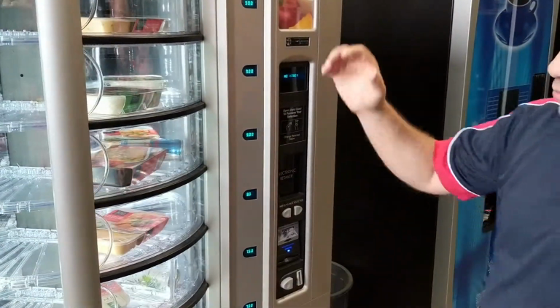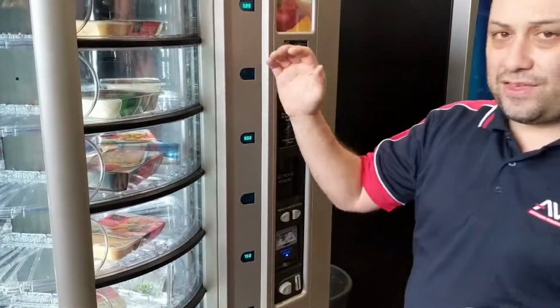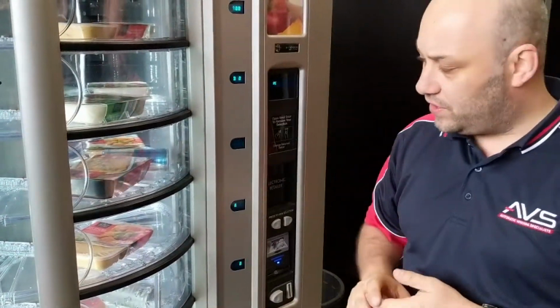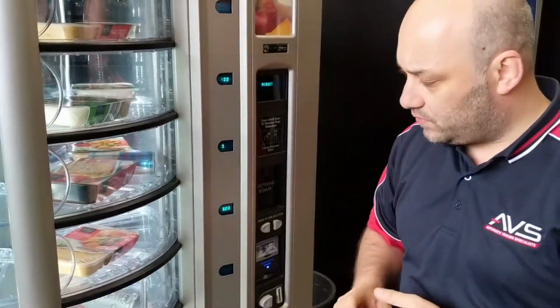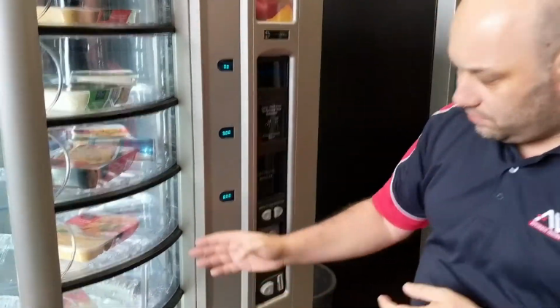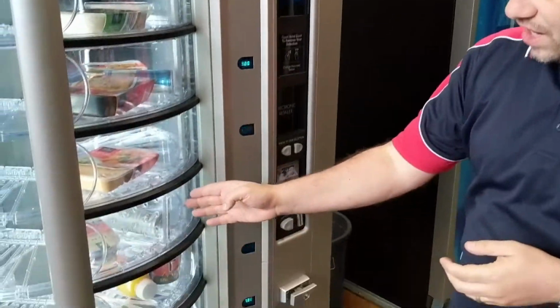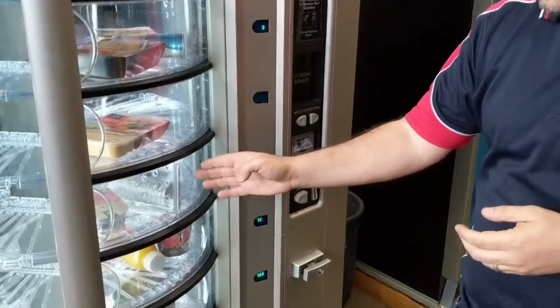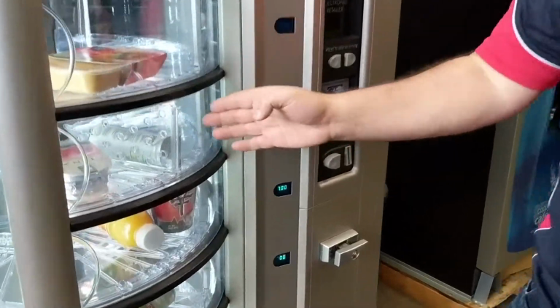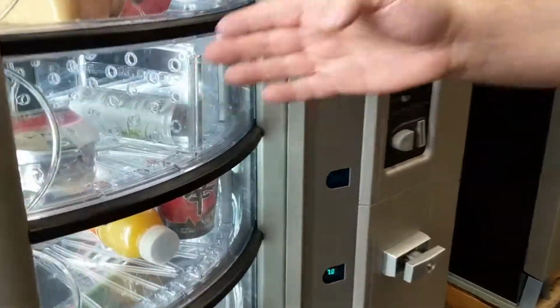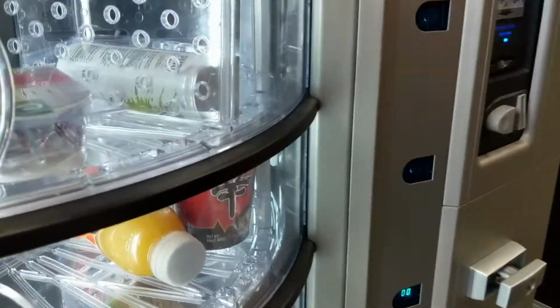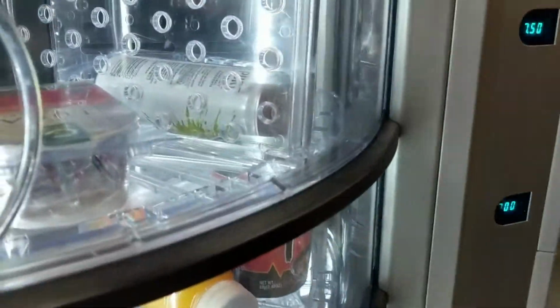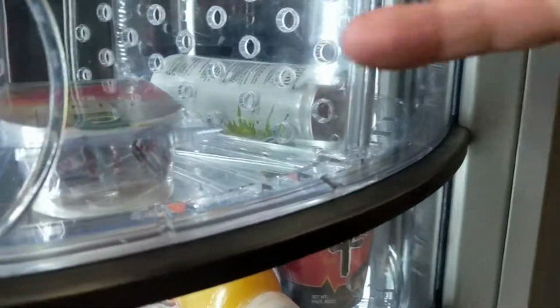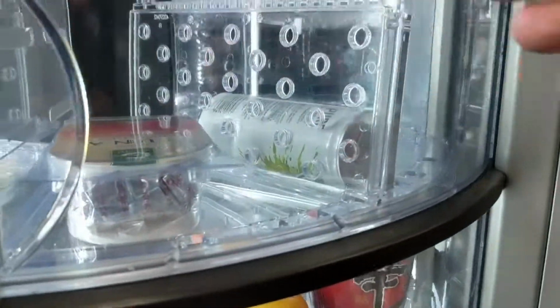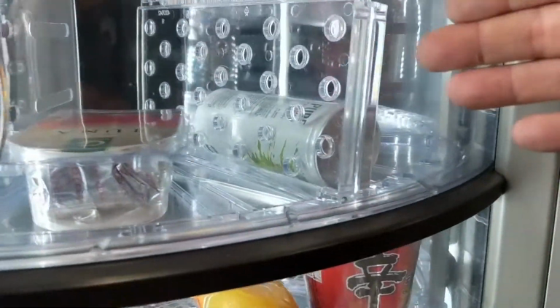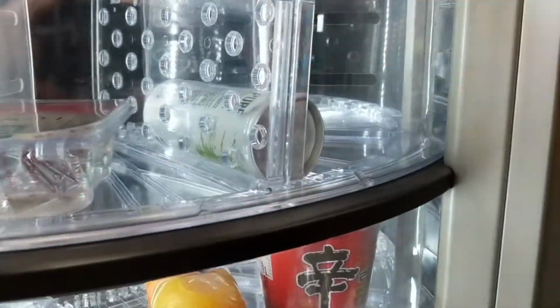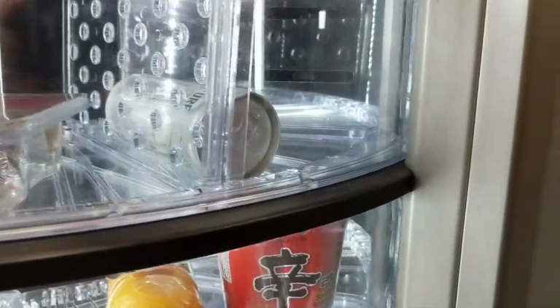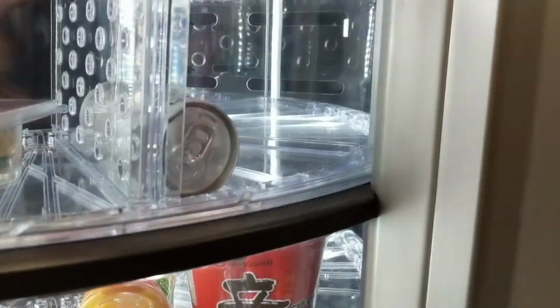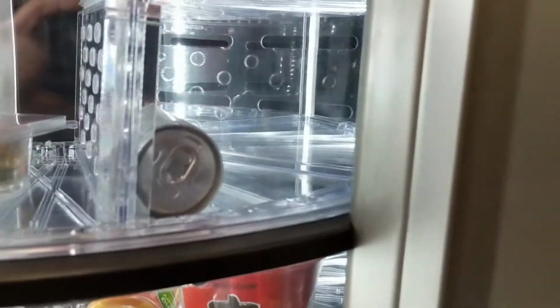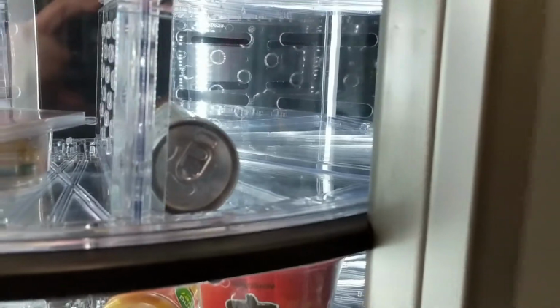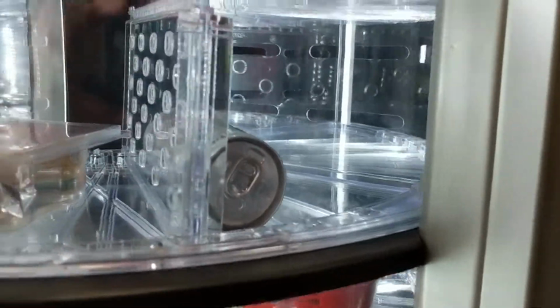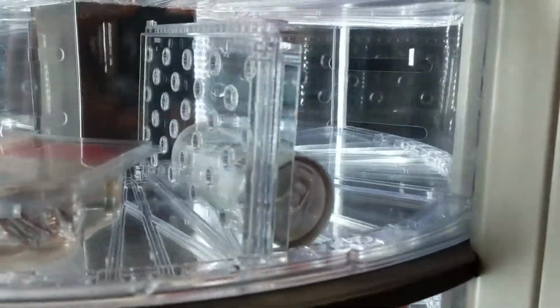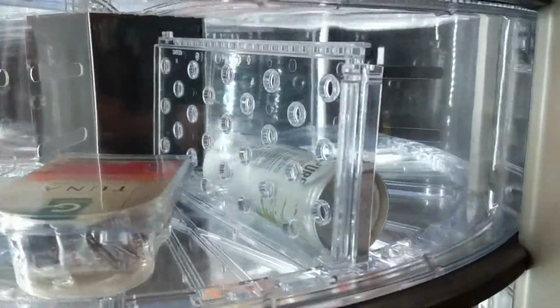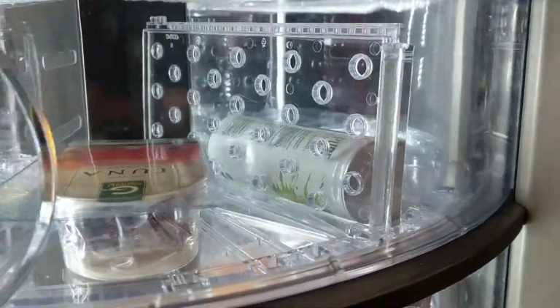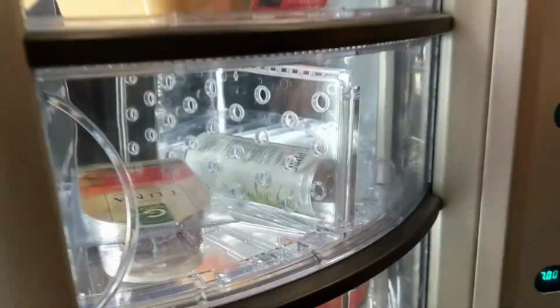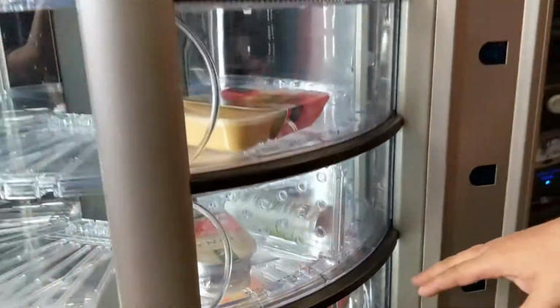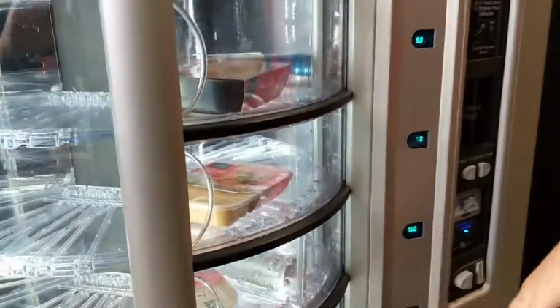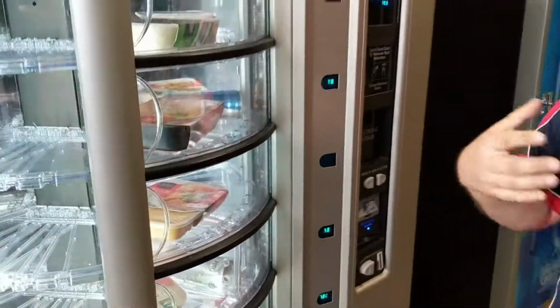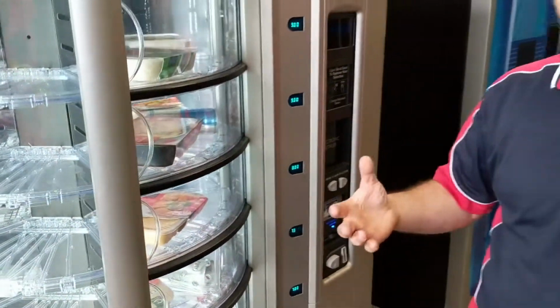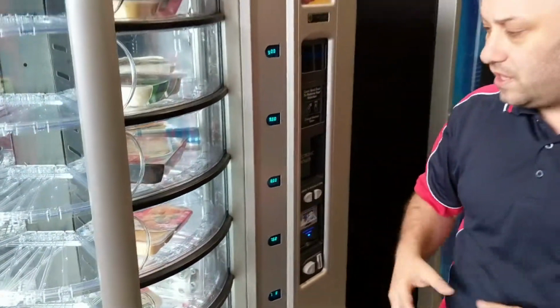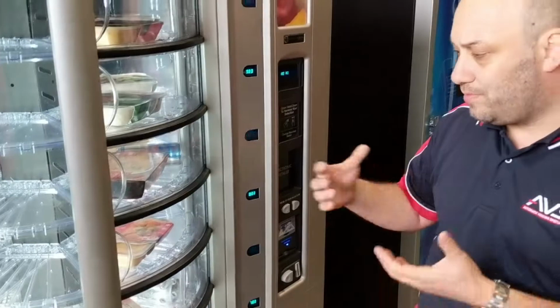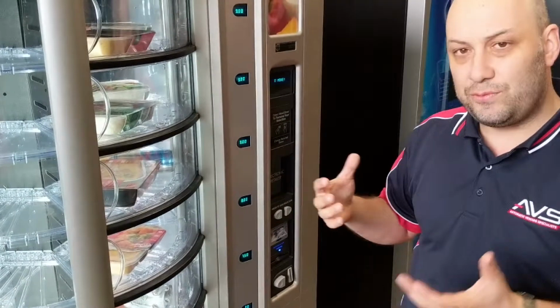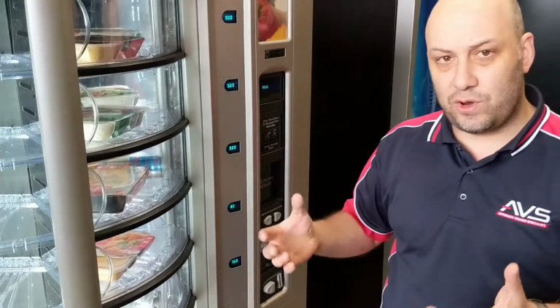One of the other great features of this machine is that it allows you to separate the compartments. The compartment will only open up to the separation, so you can put more products in there. You can do single products, you can put multi-products in there for combo vends — you can do basically whatever you want.